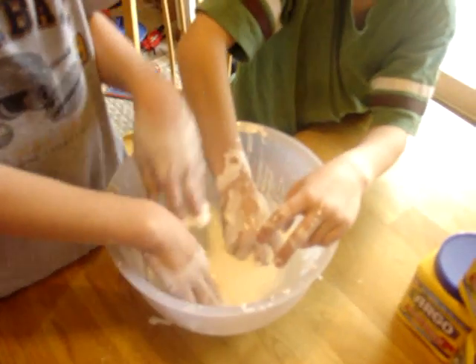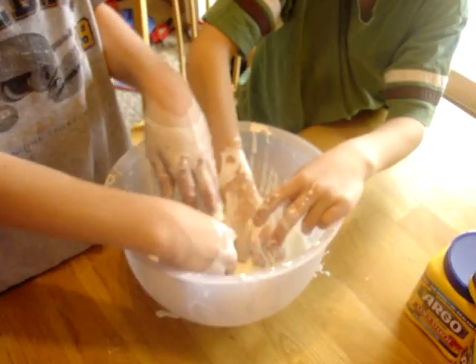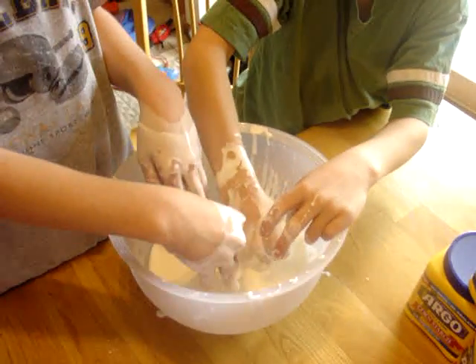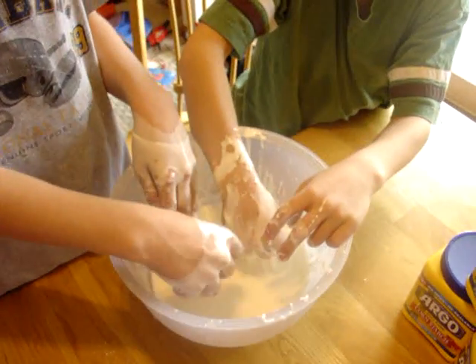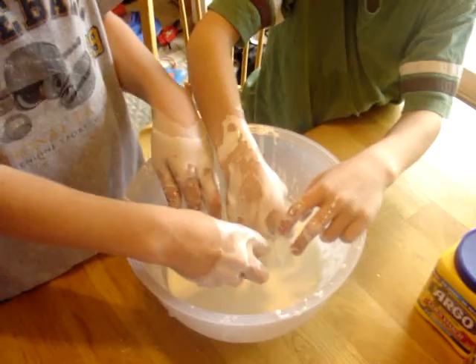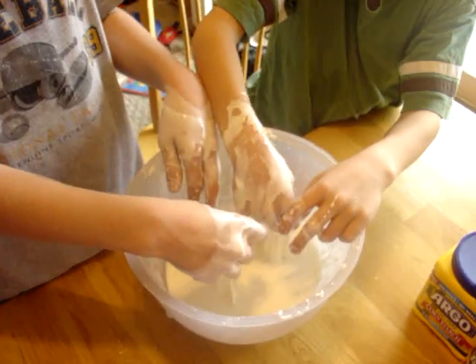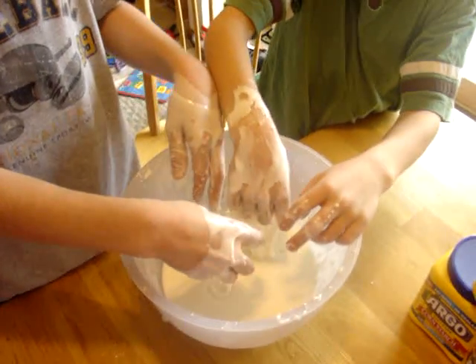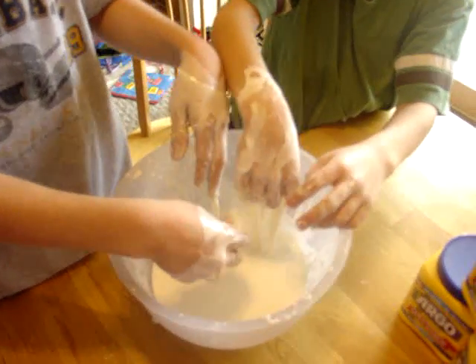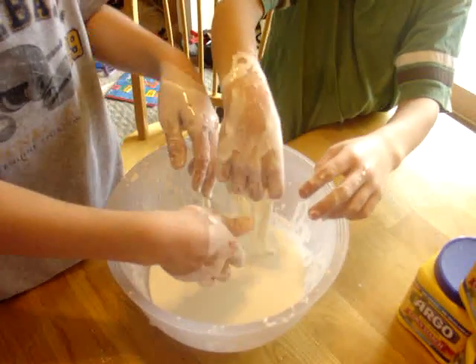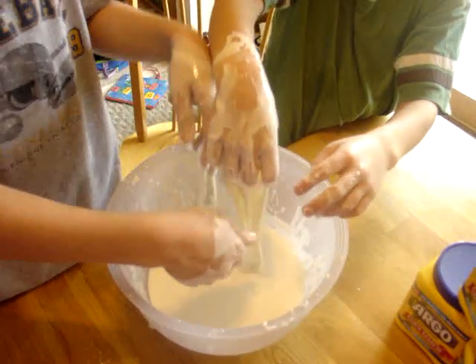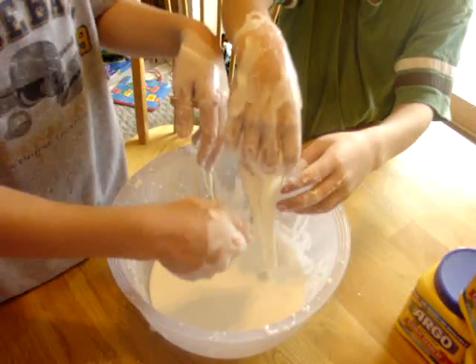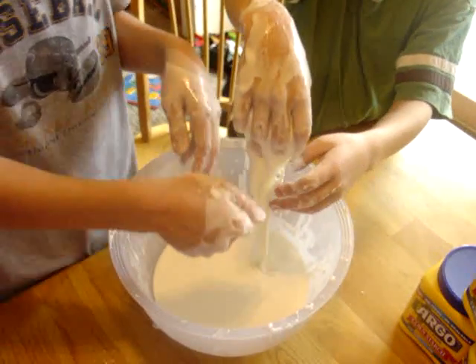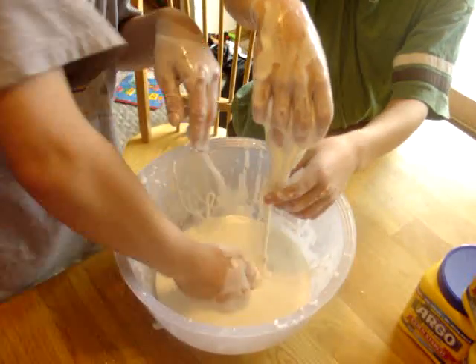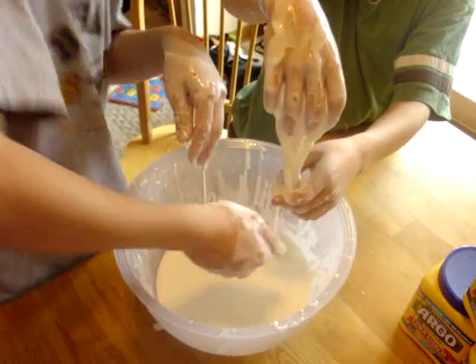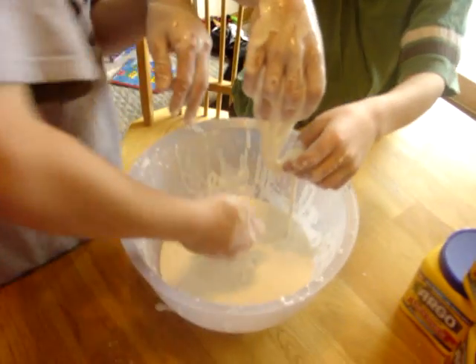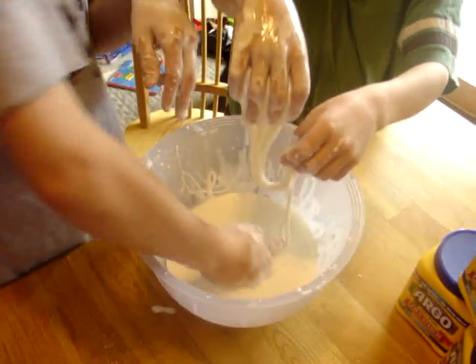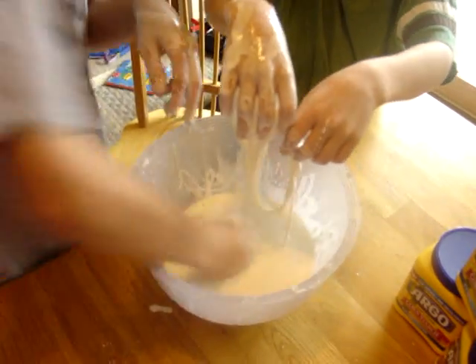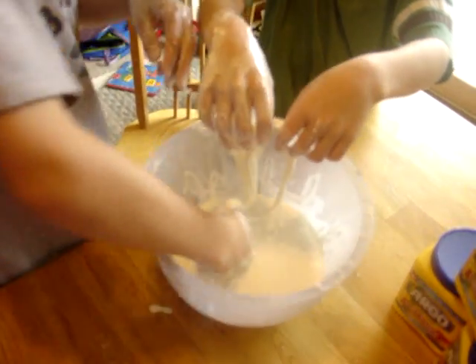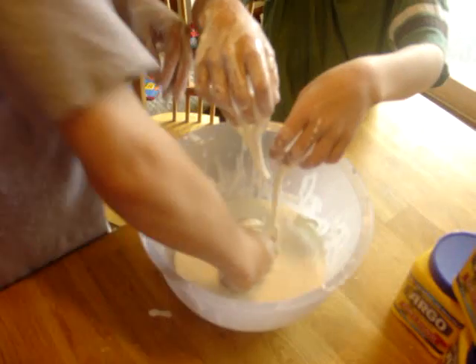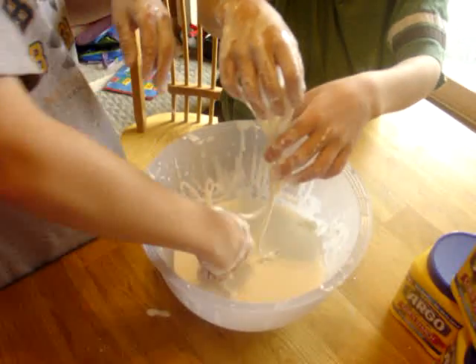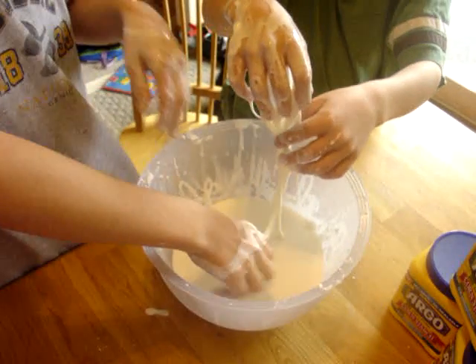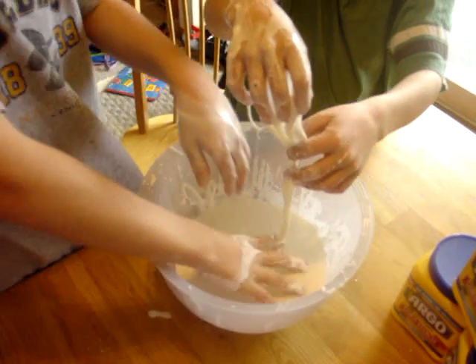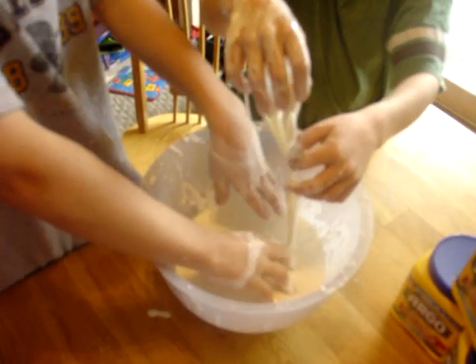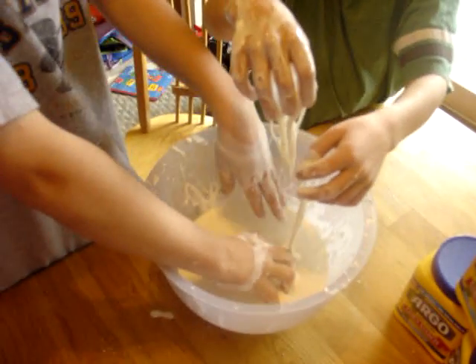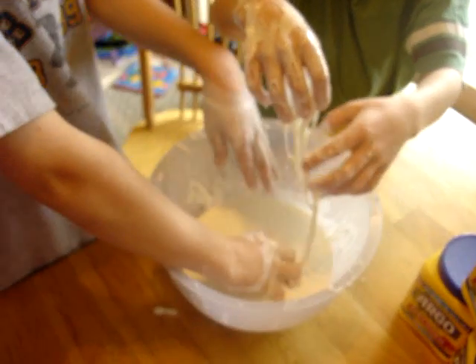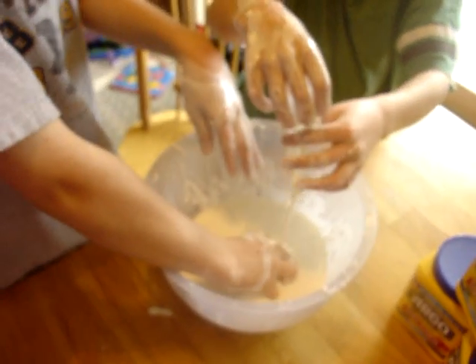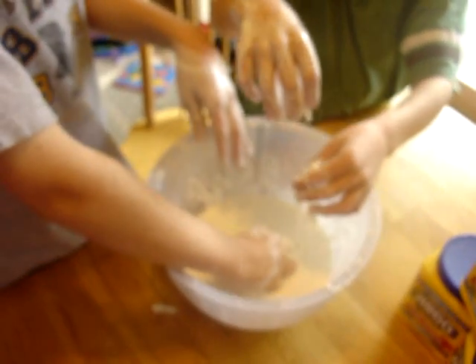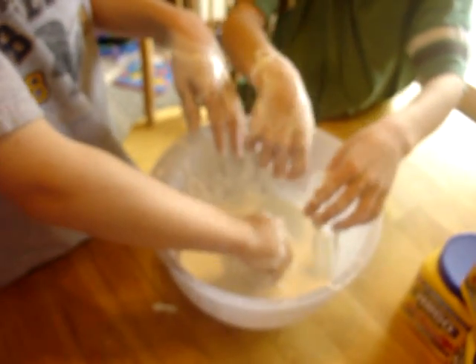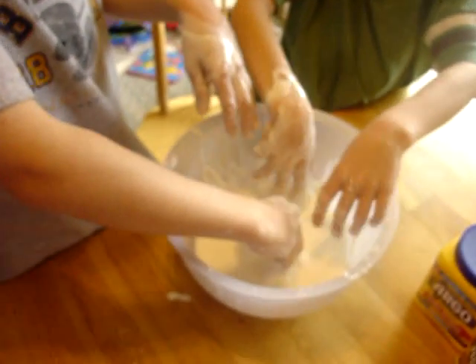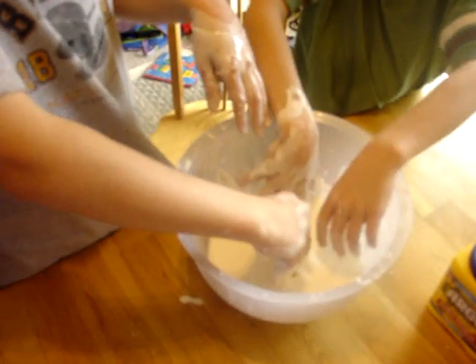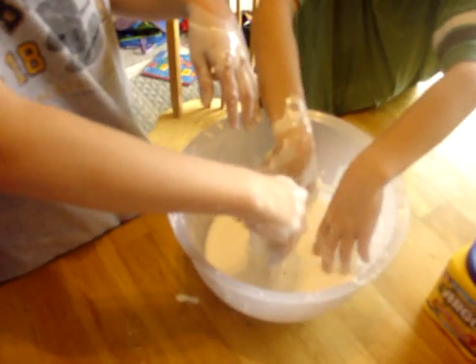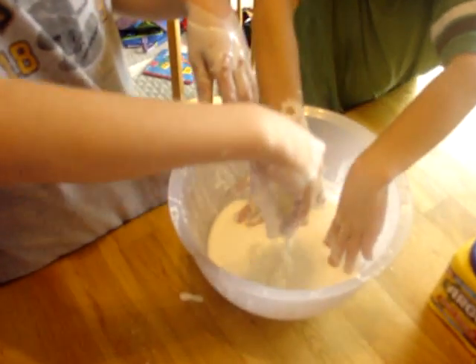Watch this. And now... Hold it. It's actually feeling solid. So it turns into a solid when you... And then... Smack it.